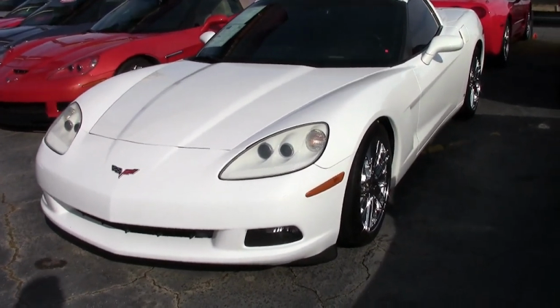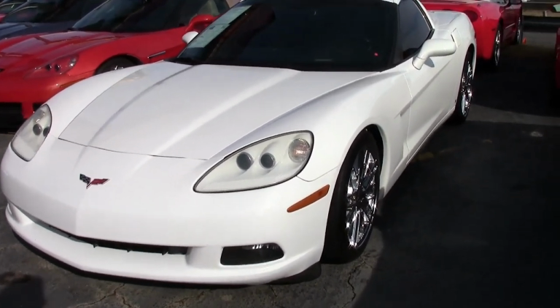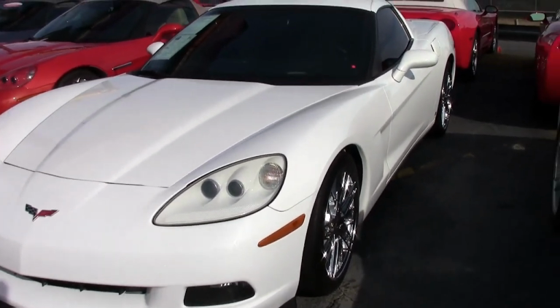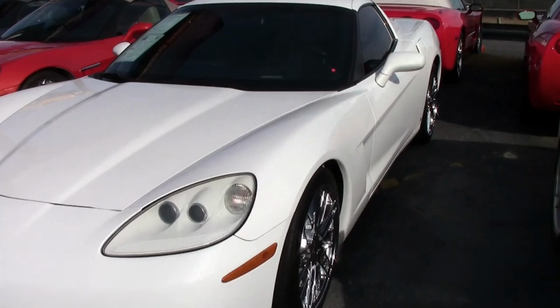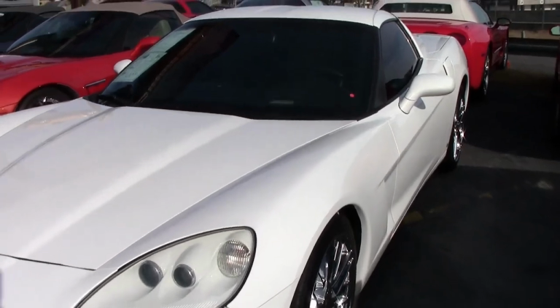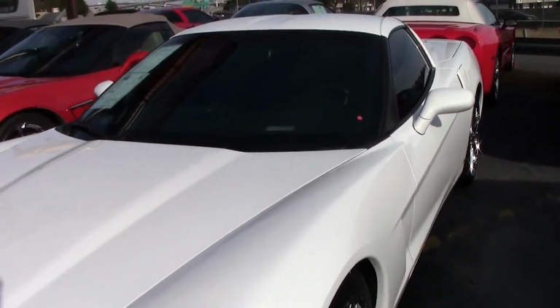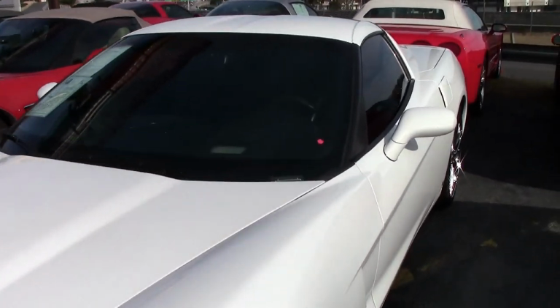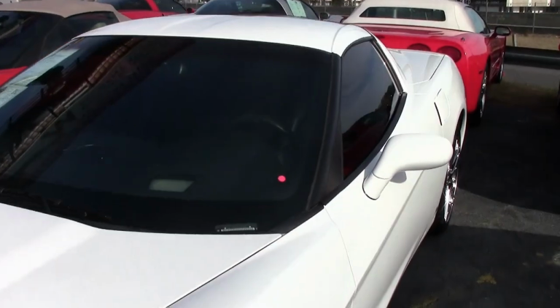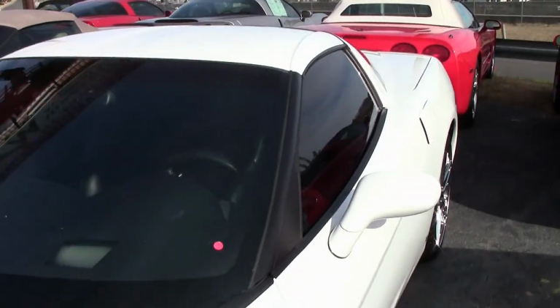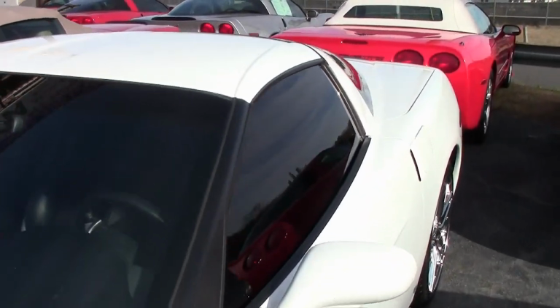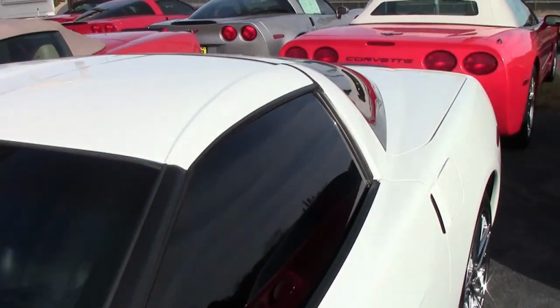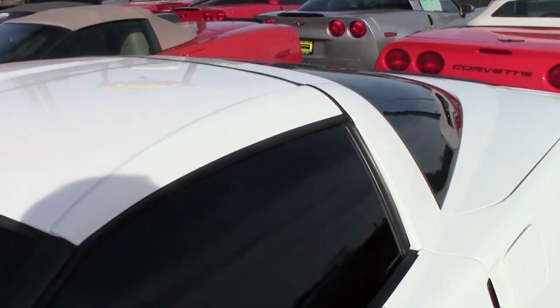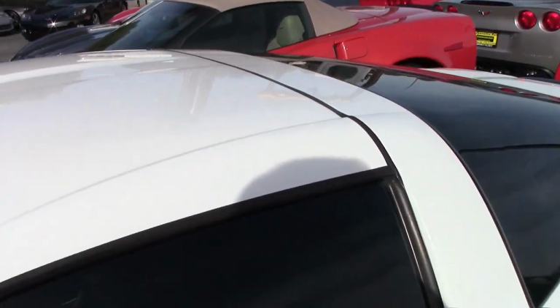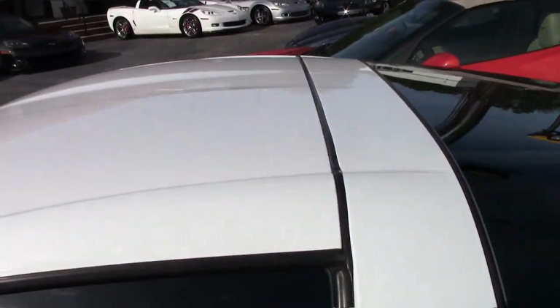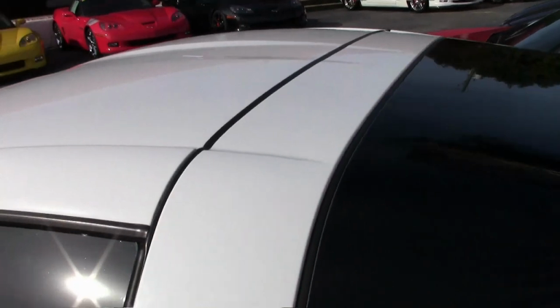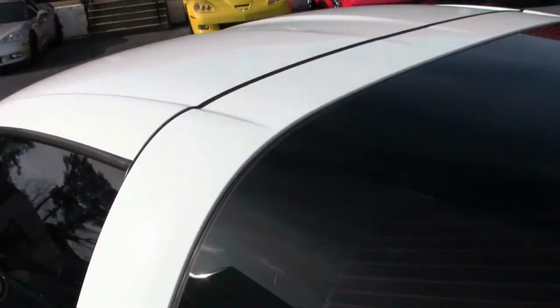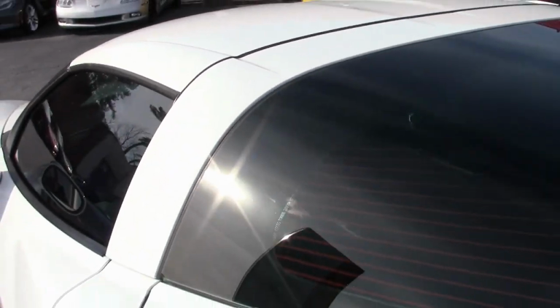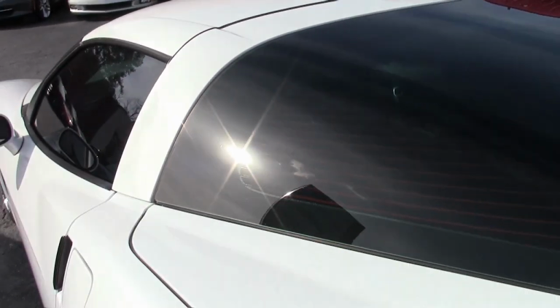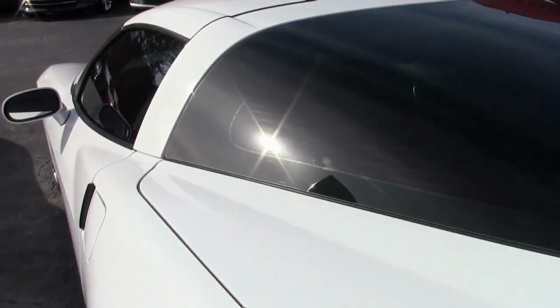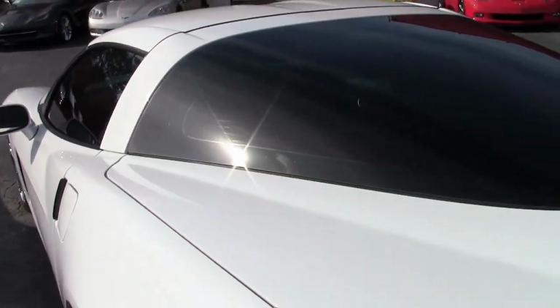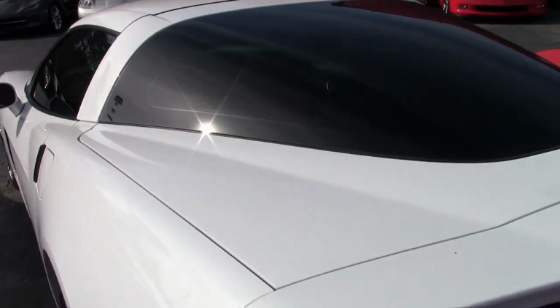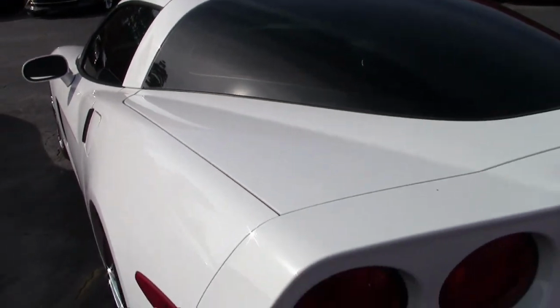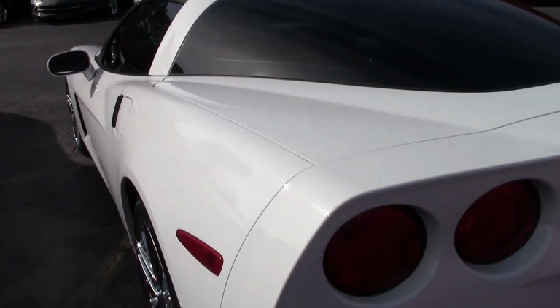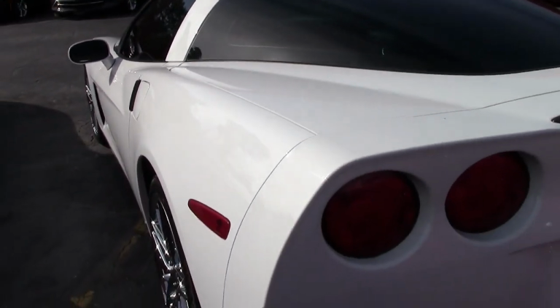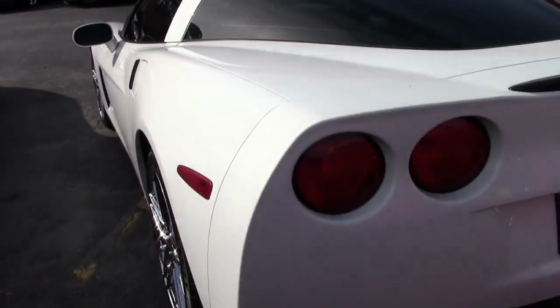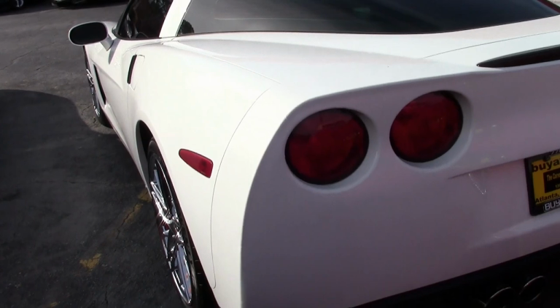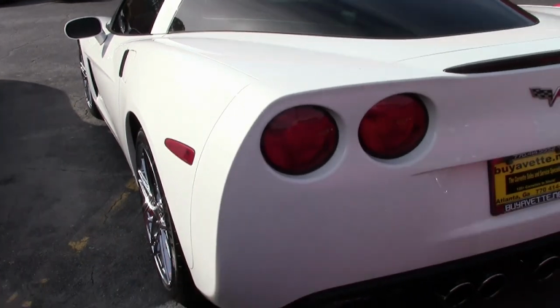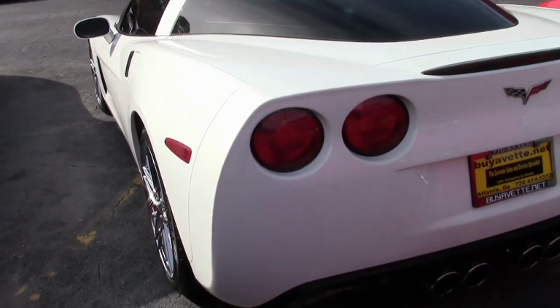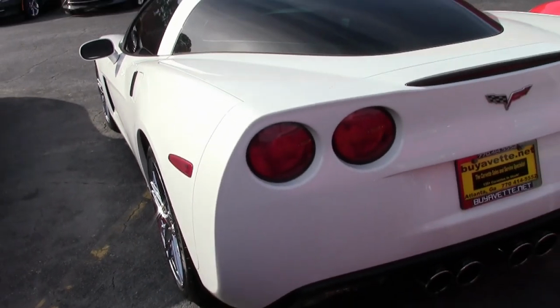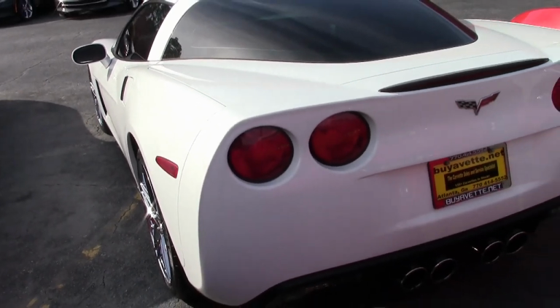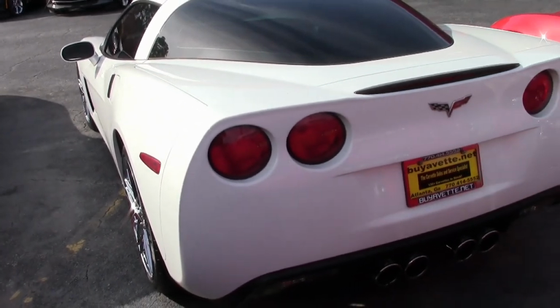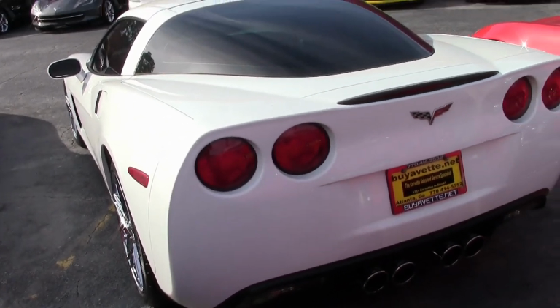Factory features include the $4,945 3LT Preferred Equipment Group, which includes heads-up display, memory package, tilt-and-telescoping steering, dual-power heated sports seats with airbags, universal garage door transmitter, and a few other items.